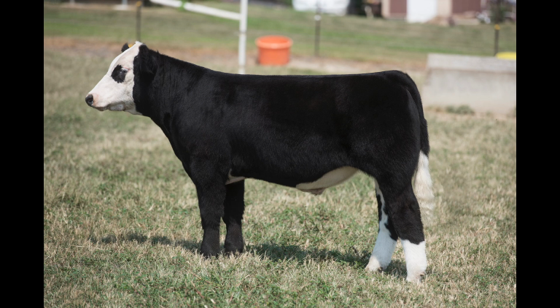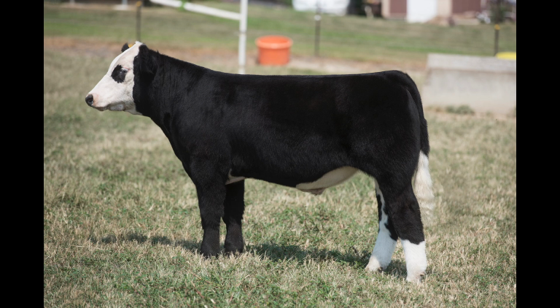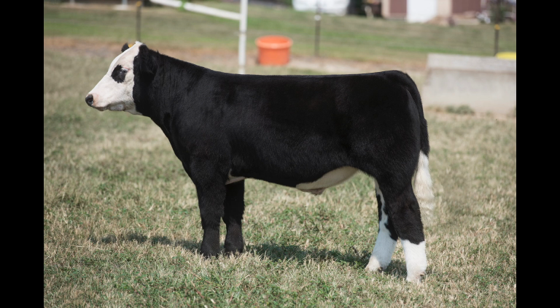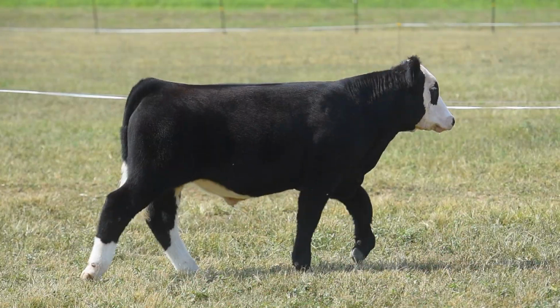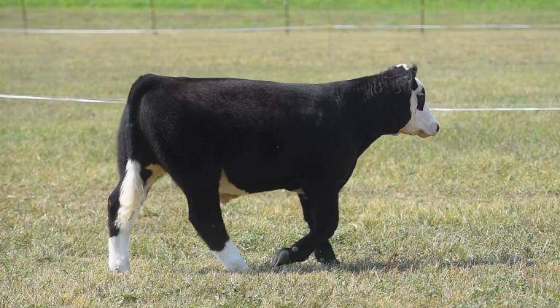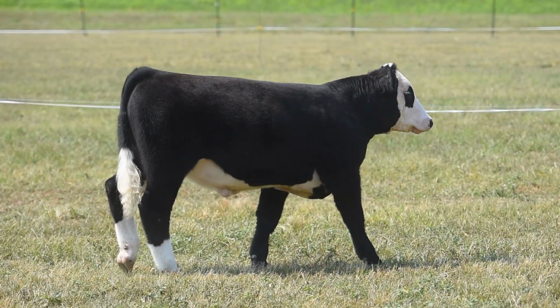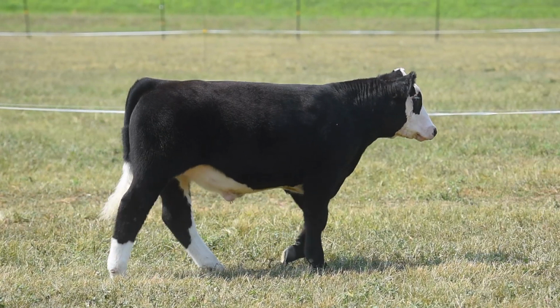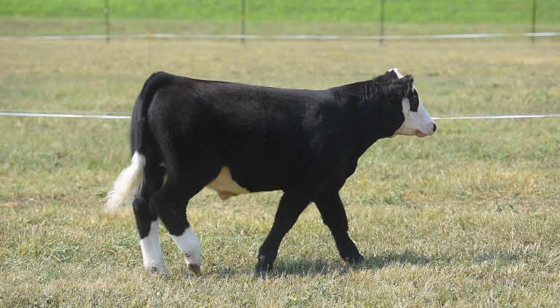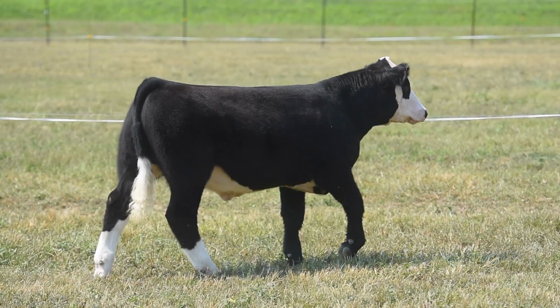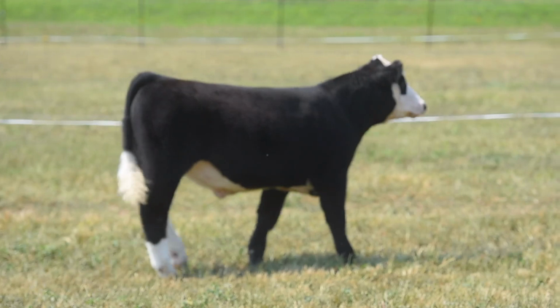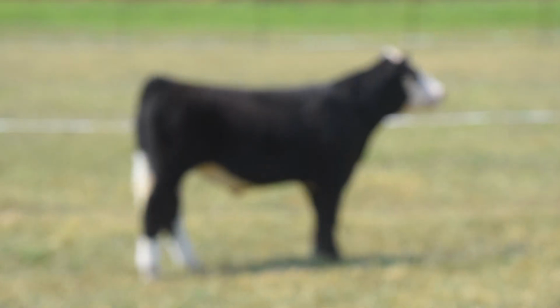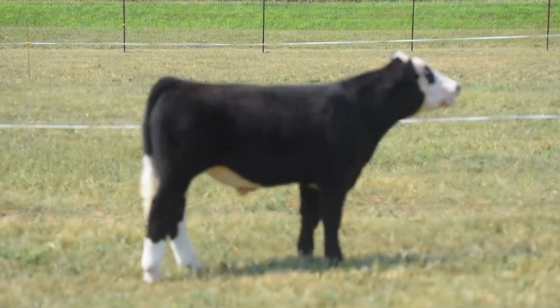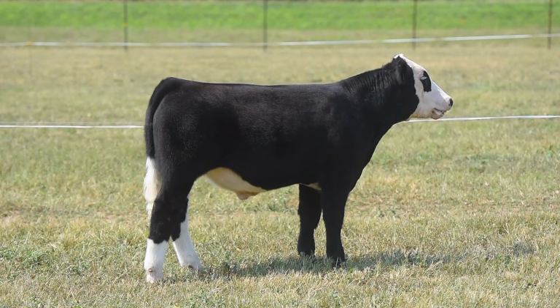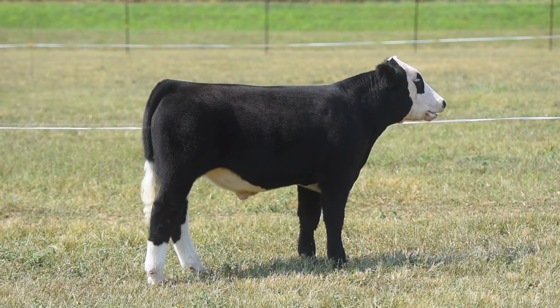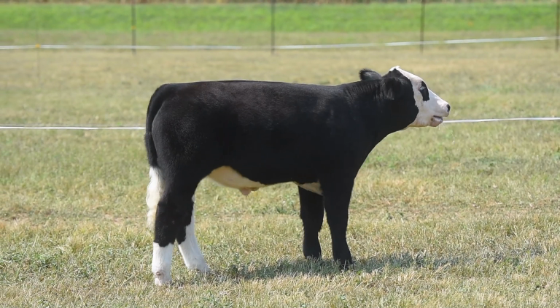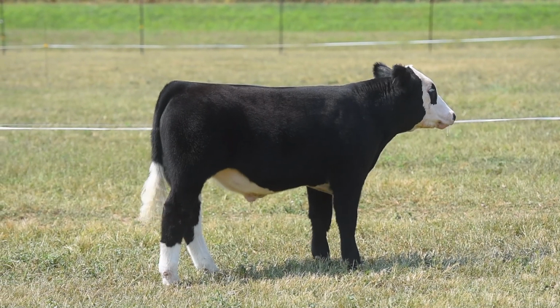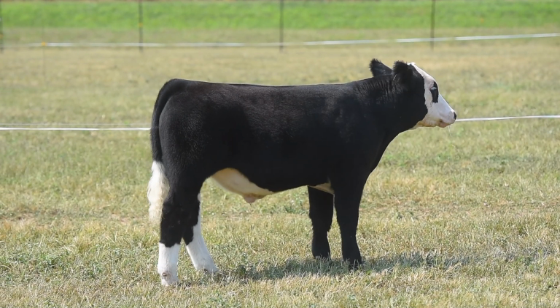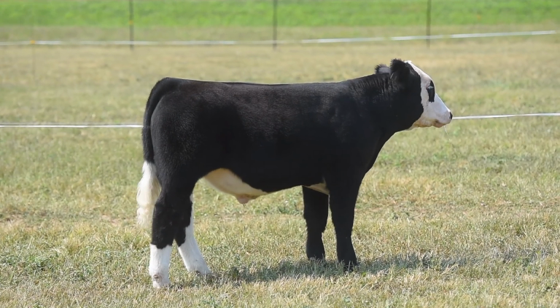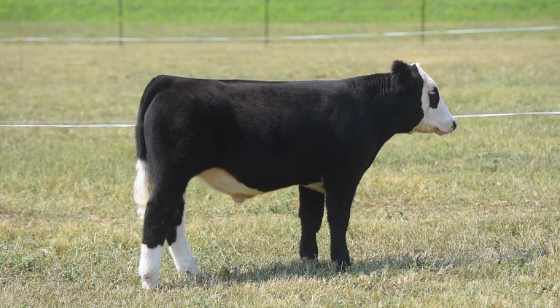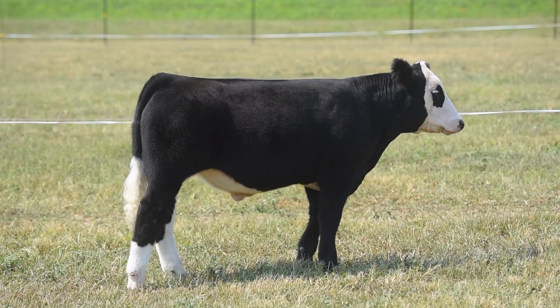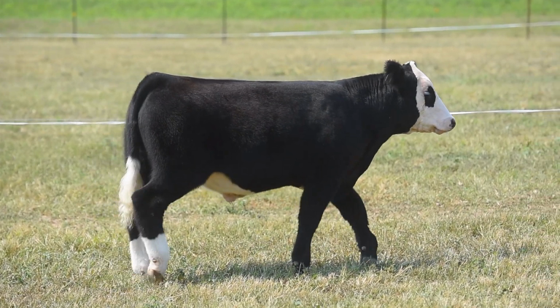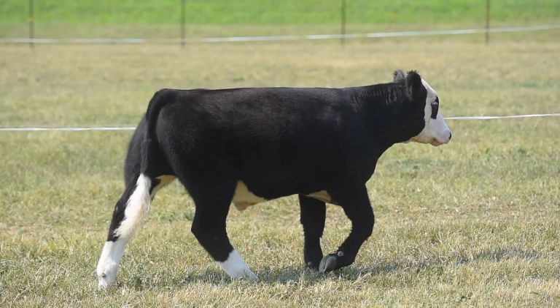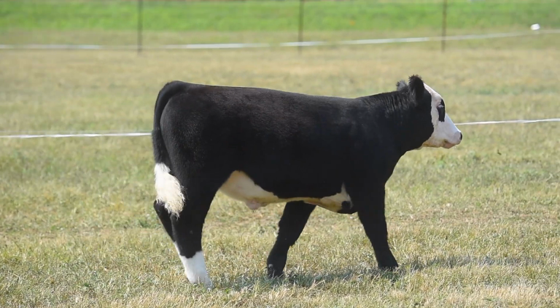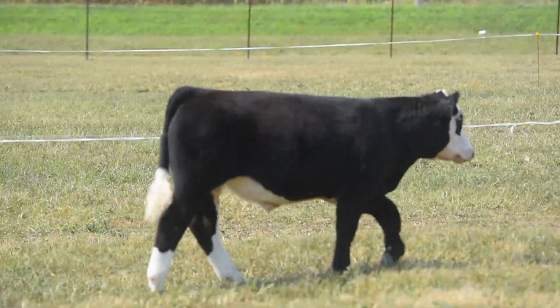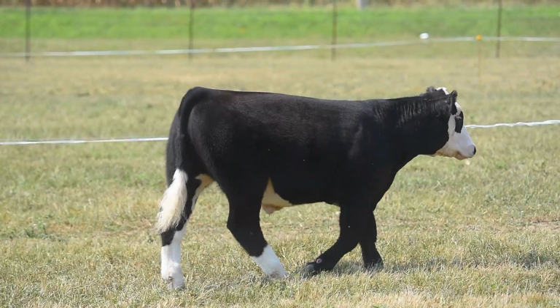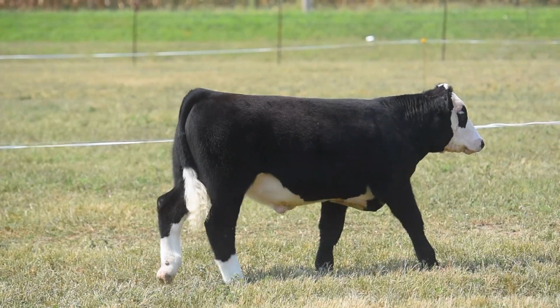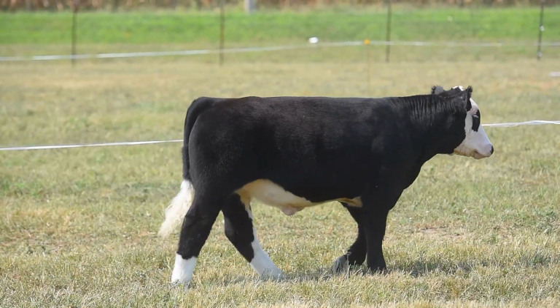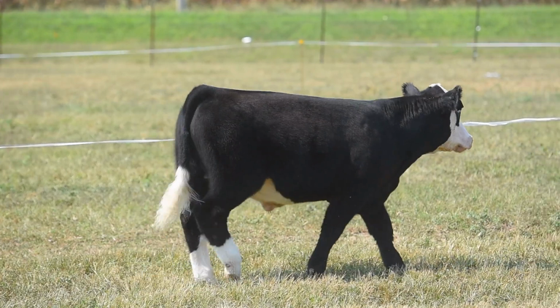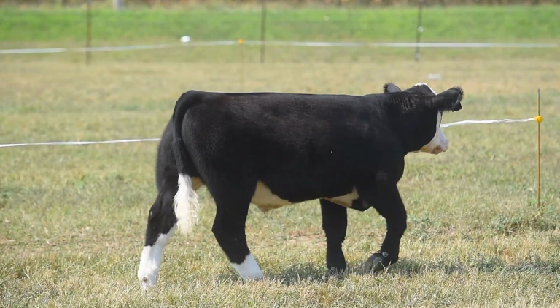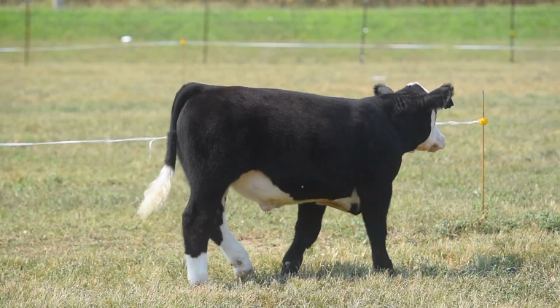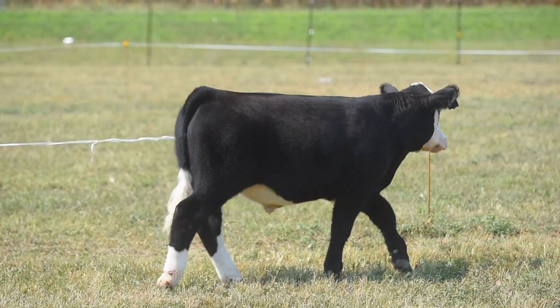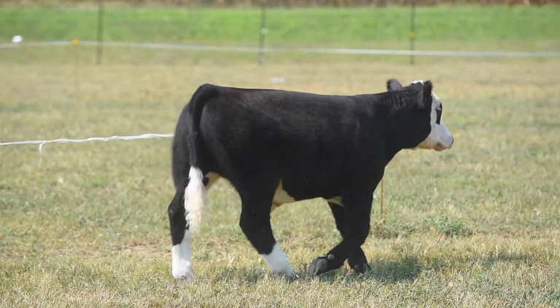Lot number eight is a Built Right Pilgrim. This is a Scimitar steer. For those of you hunting another Land of Lincoln calf, if you're looking and interested in one, this guy might be for you.